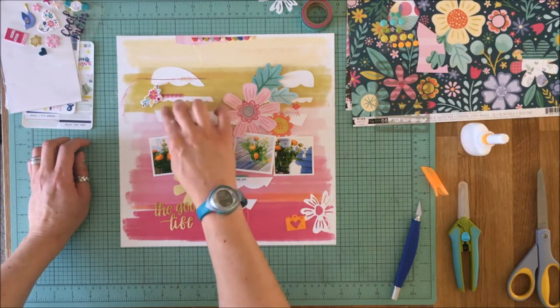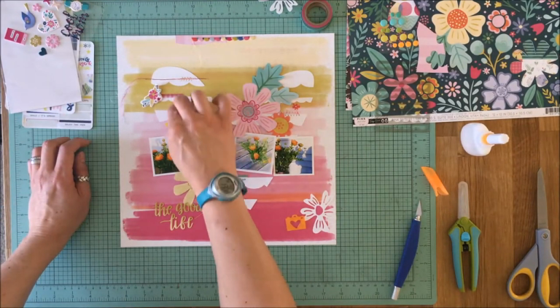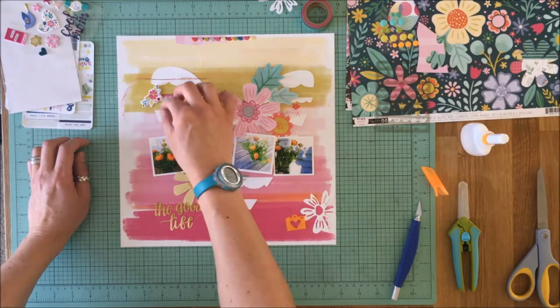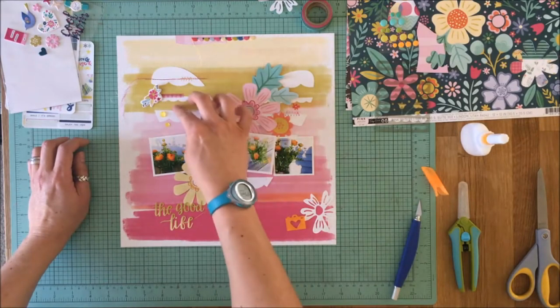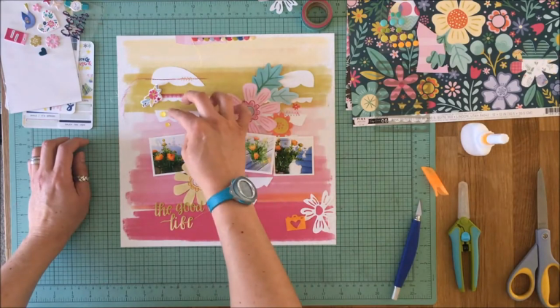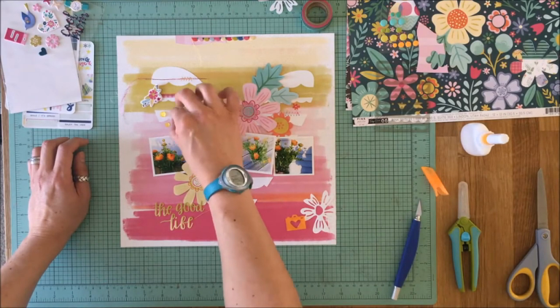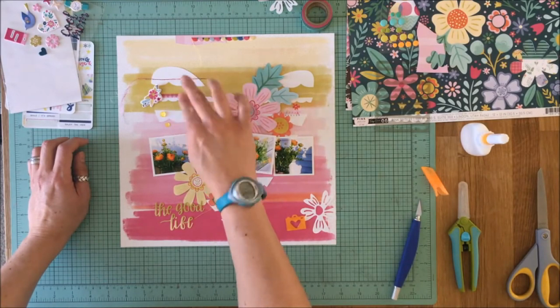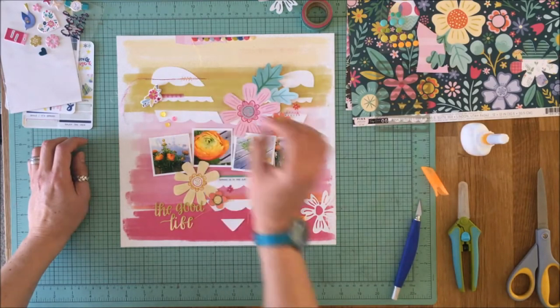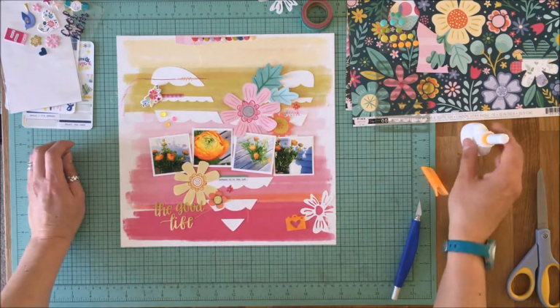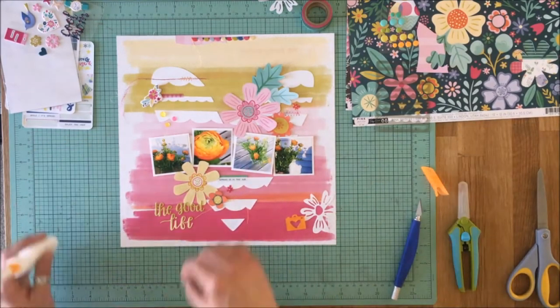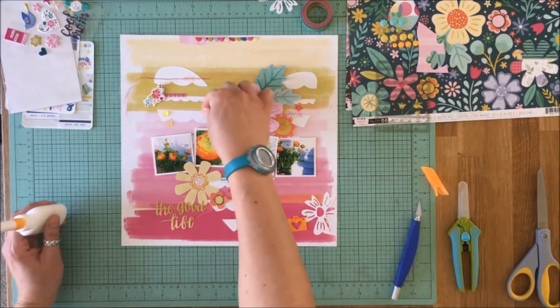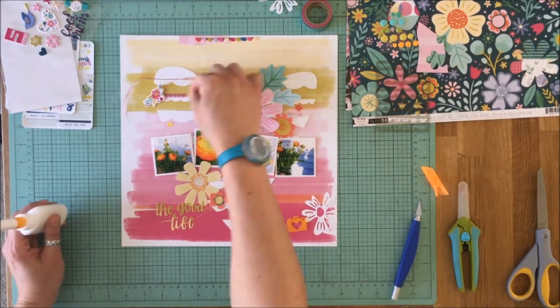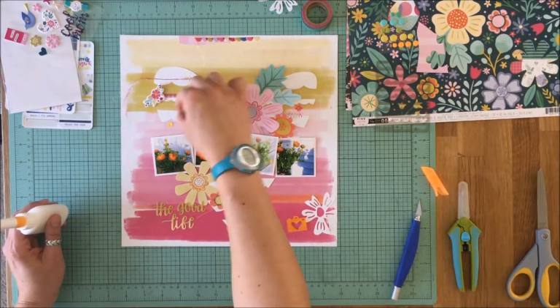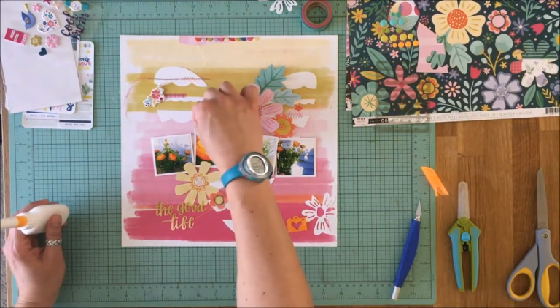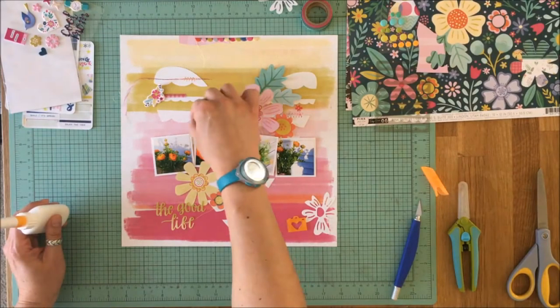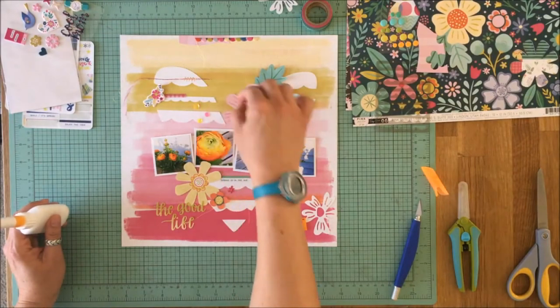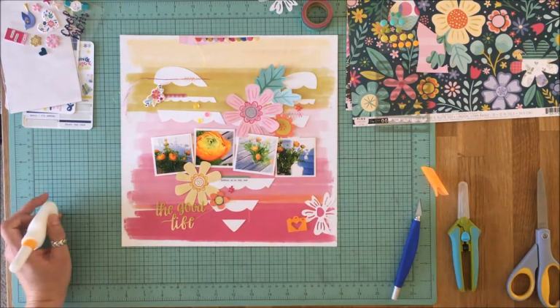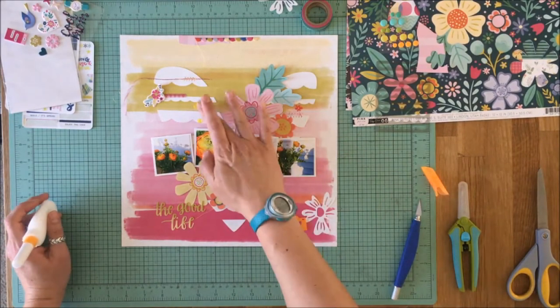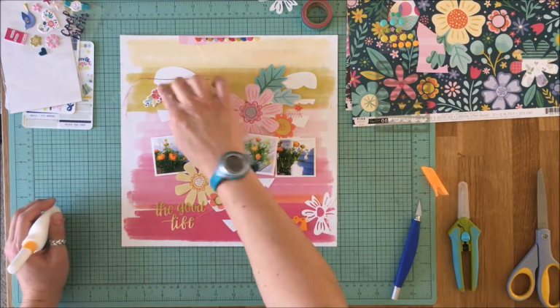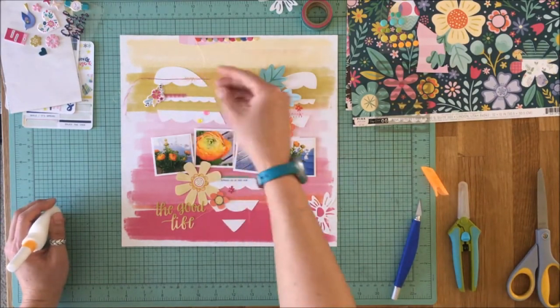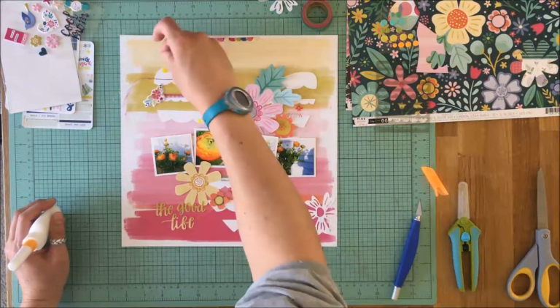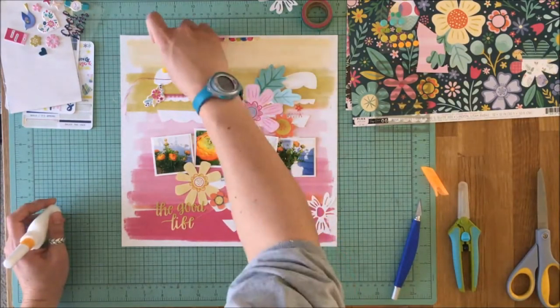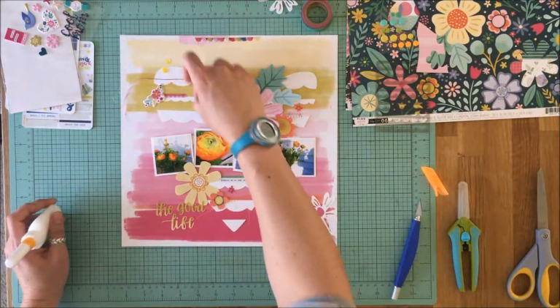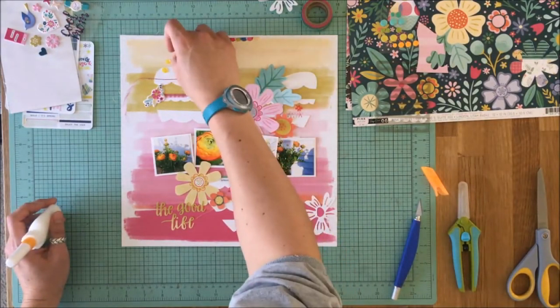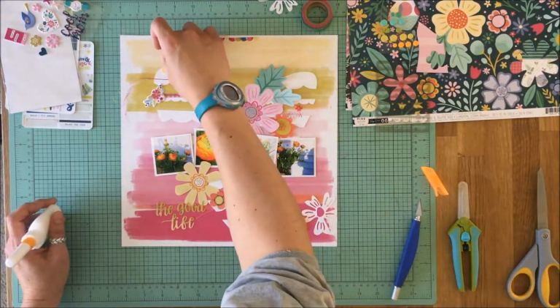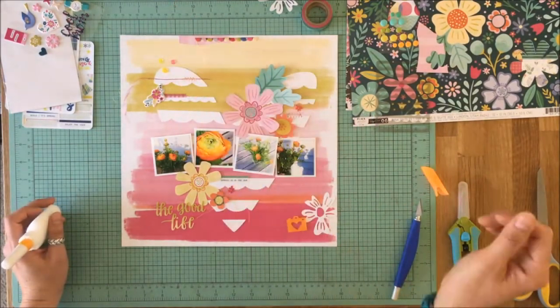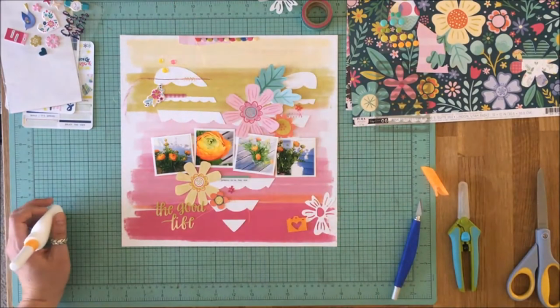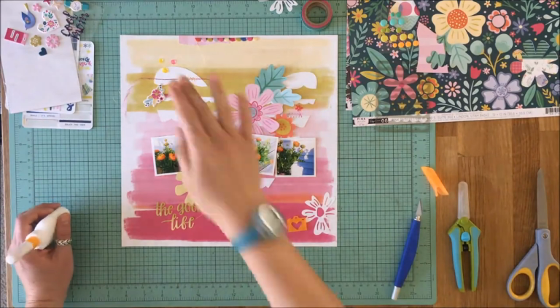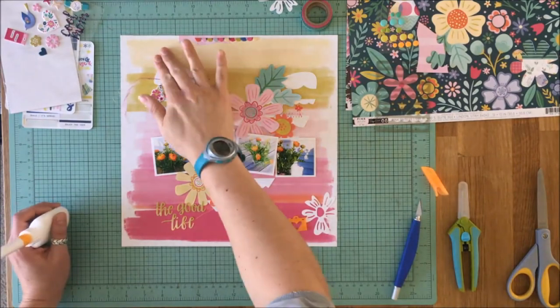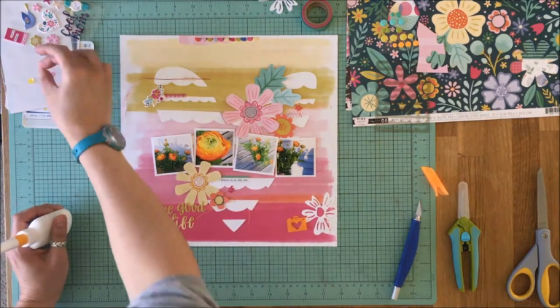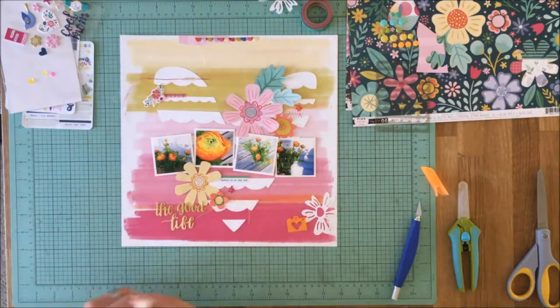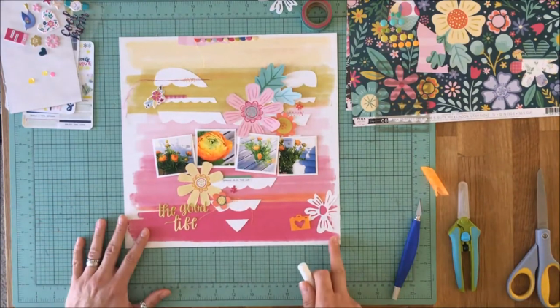I hope you enjoyed this series on using both the positive and the negative of a digital cut file. If you're inspired to create anything based on this, I'd love to see what you make. If you have any questions, please don't hesitate to ask. Thanks for joining me today!